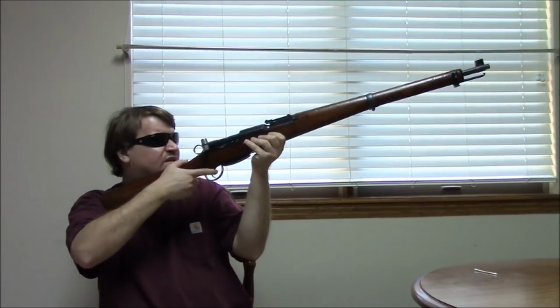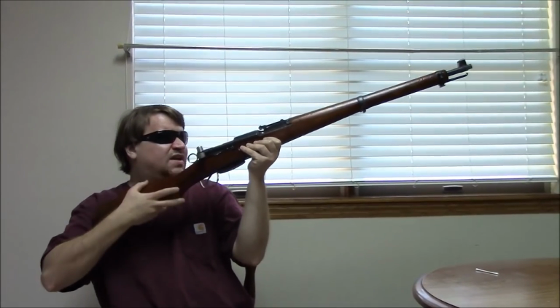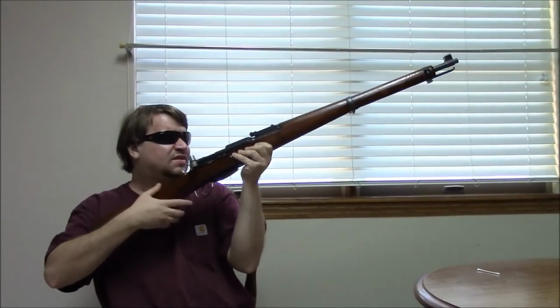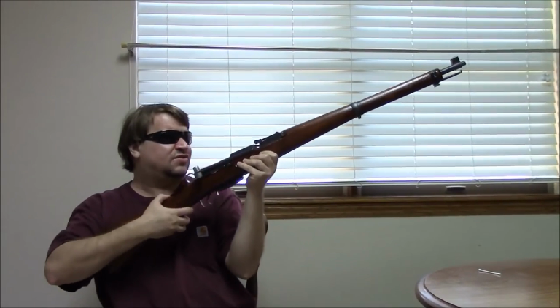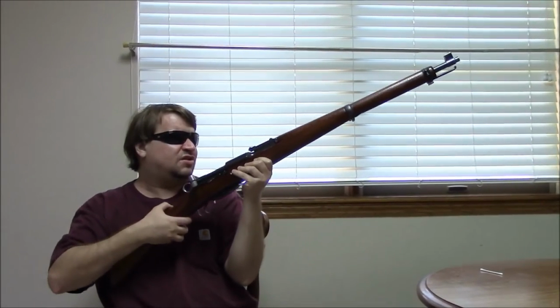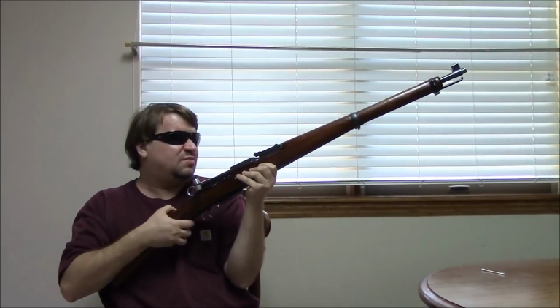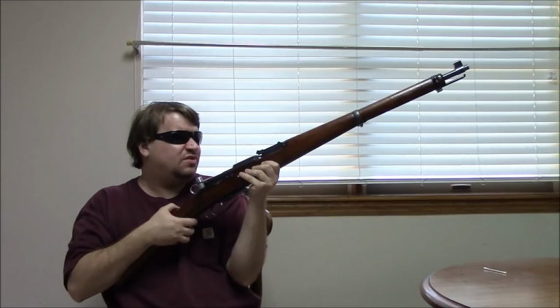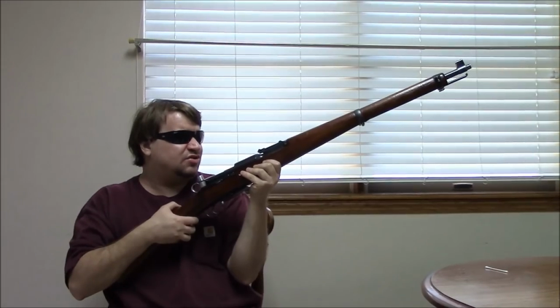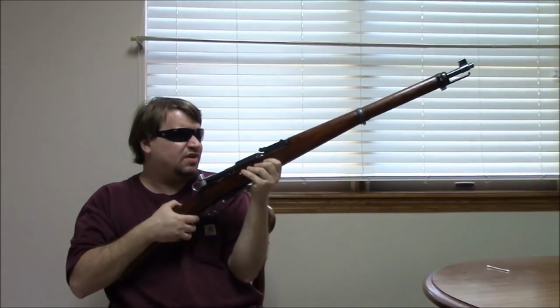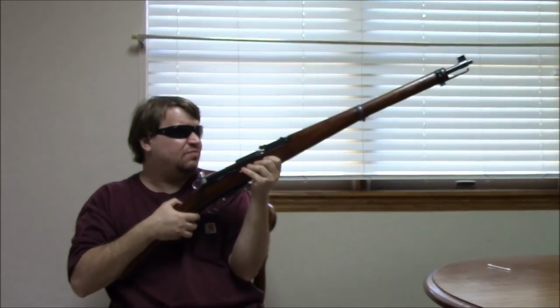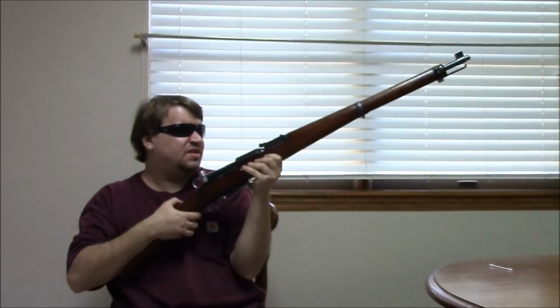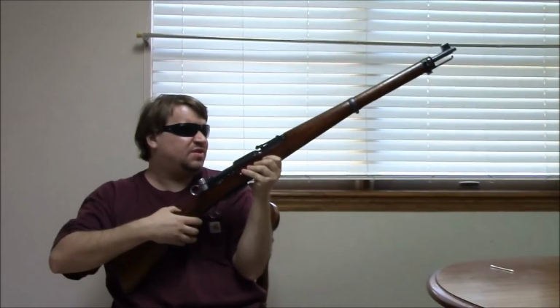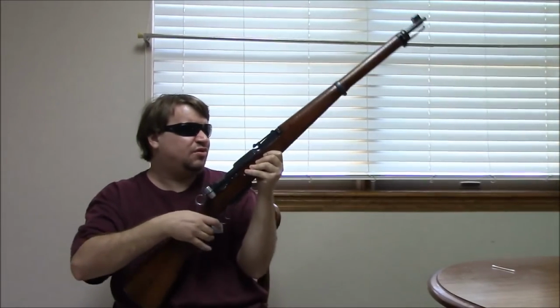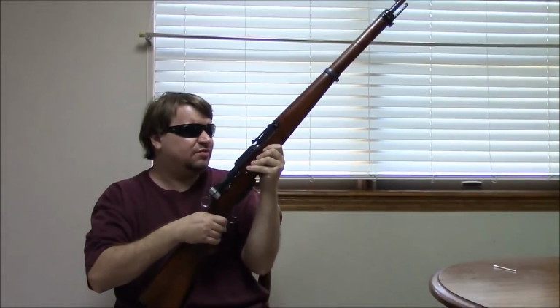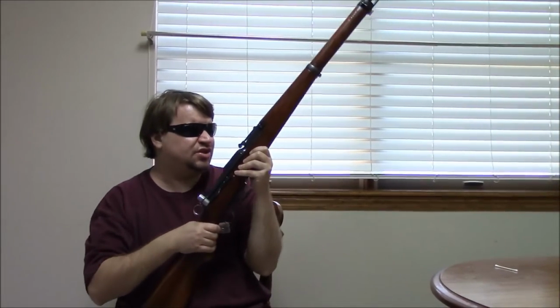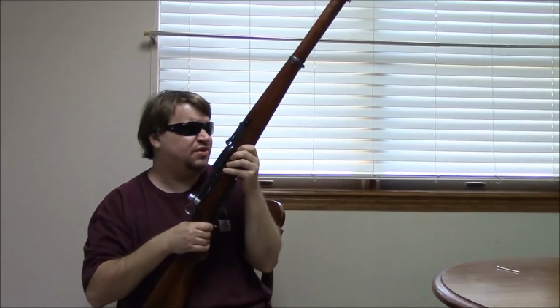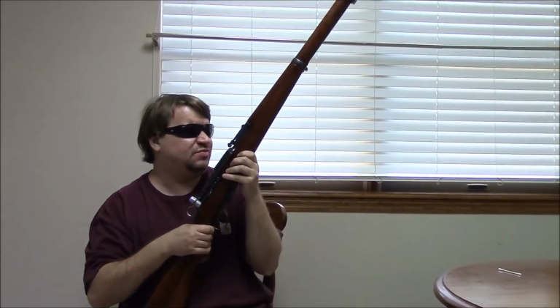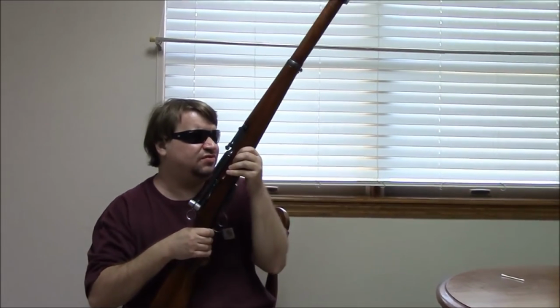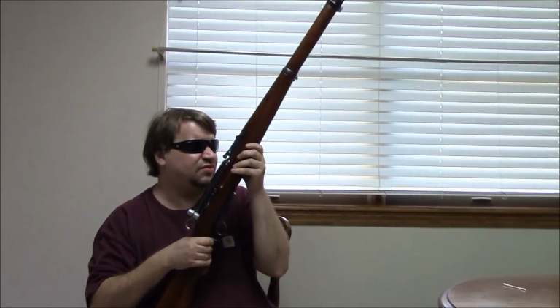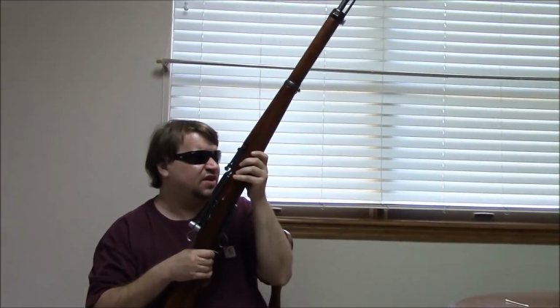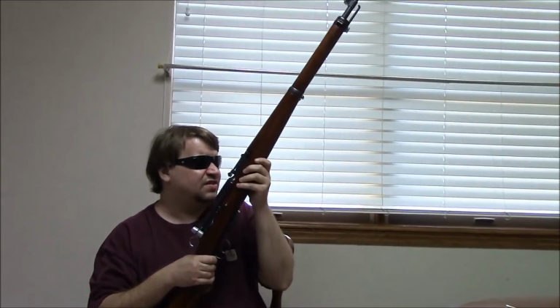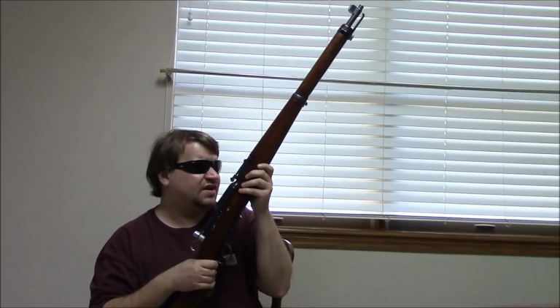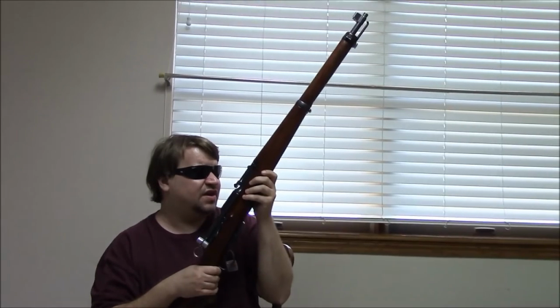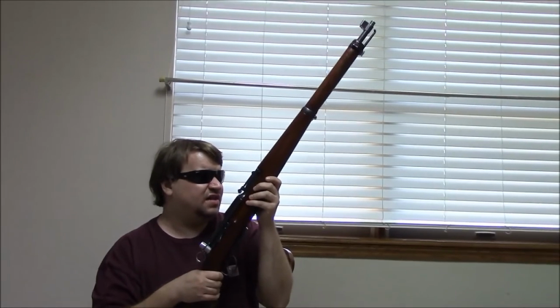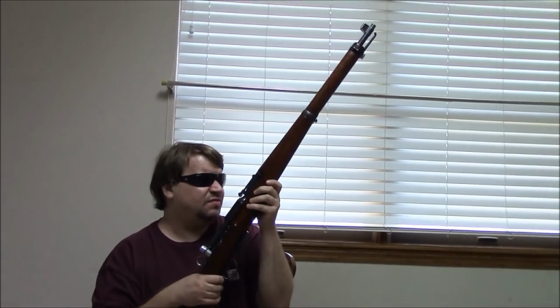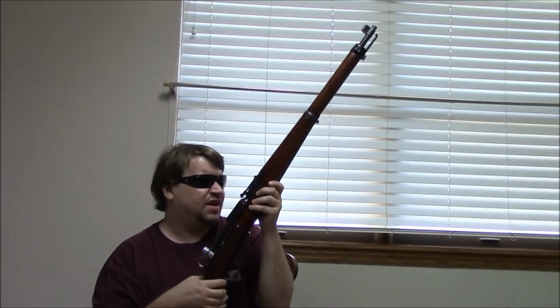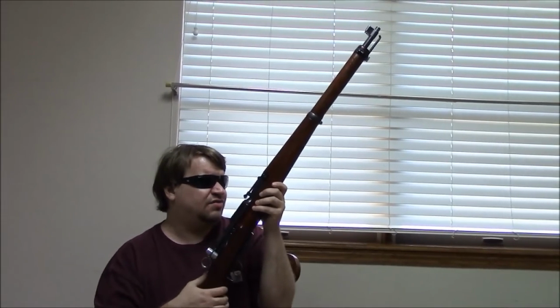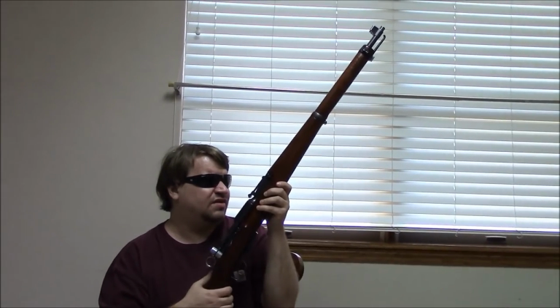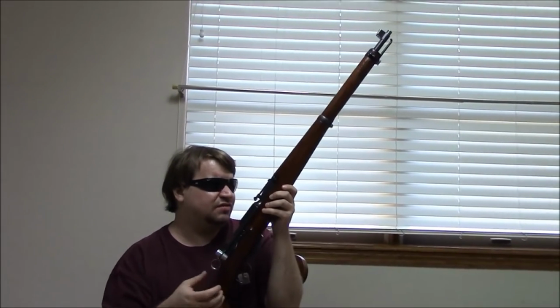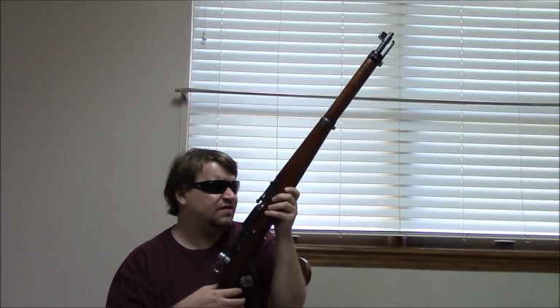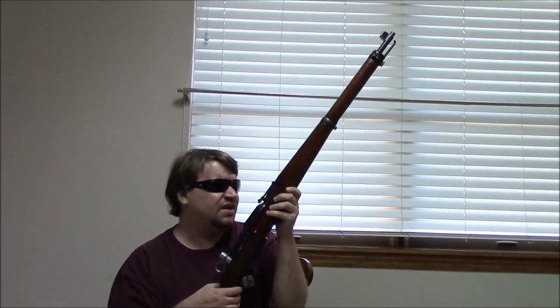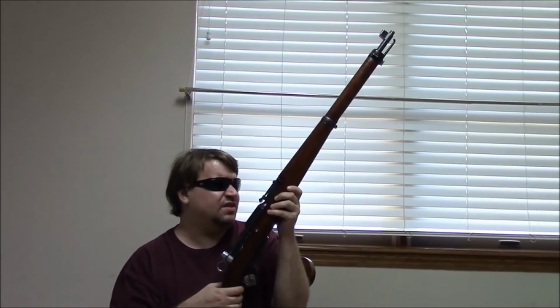The K31 is officially a carbine but I would call it a short rifle. They met their goals — it was cheaper and easier to produce, the size of a K11, with accuracy nearly equal to the 1911.